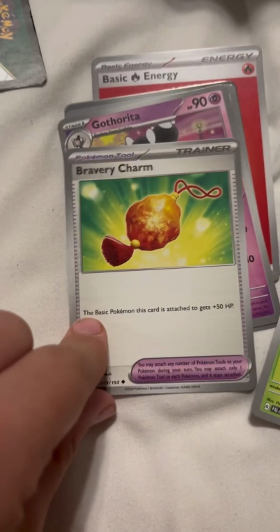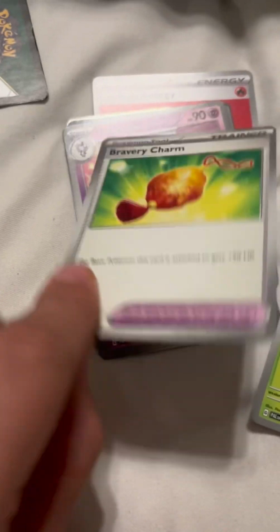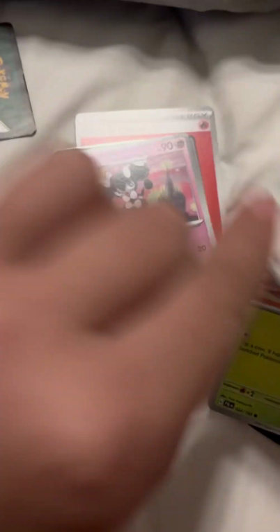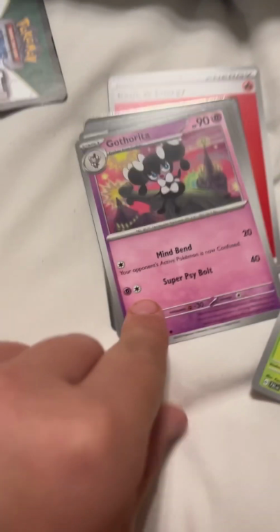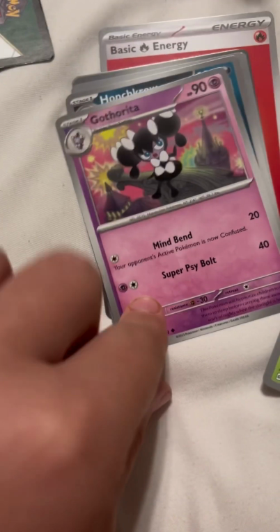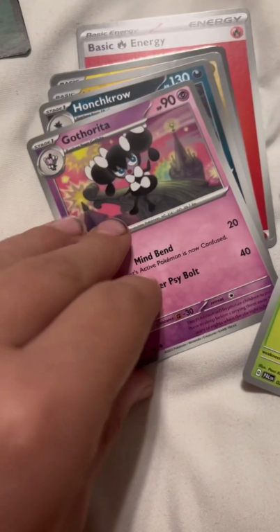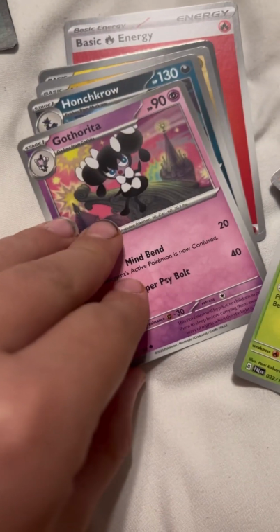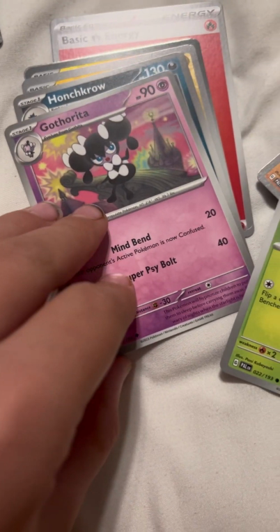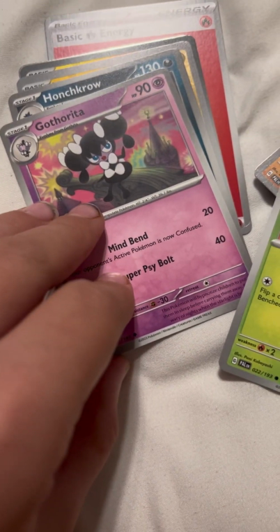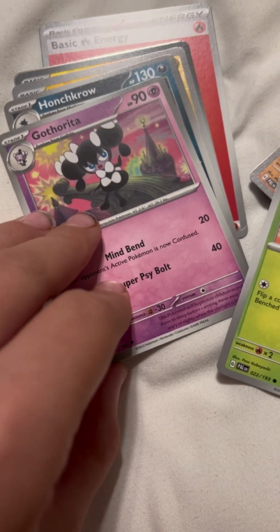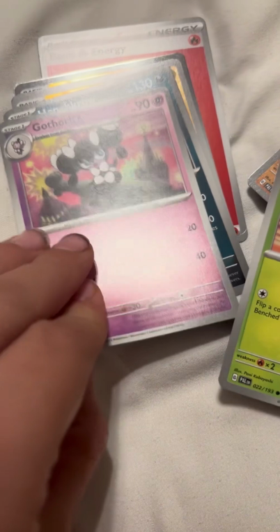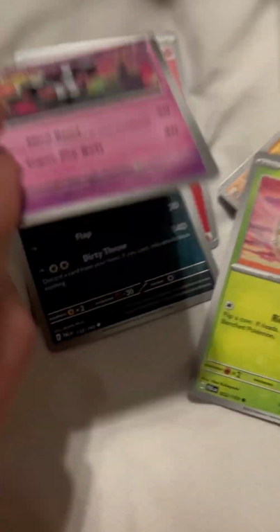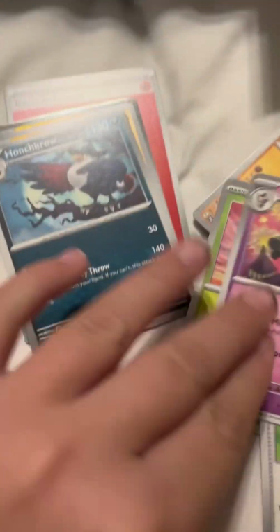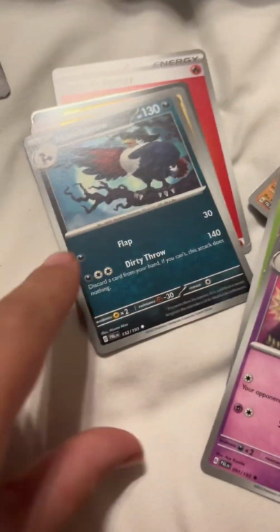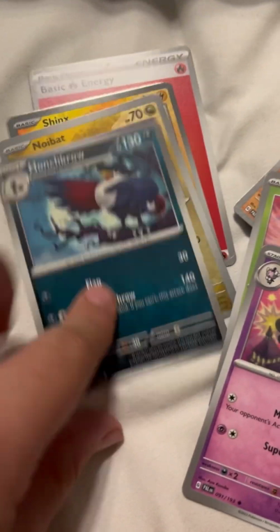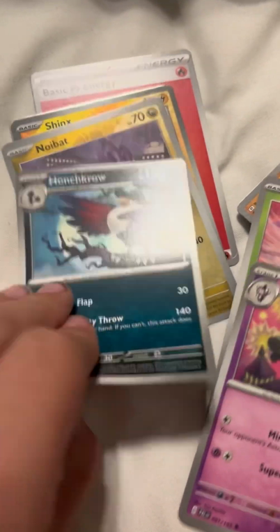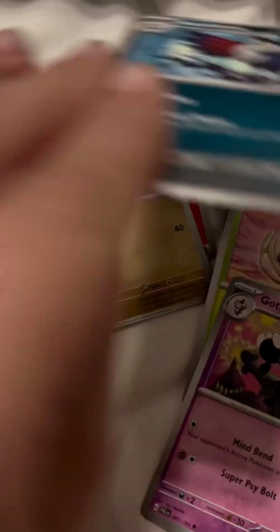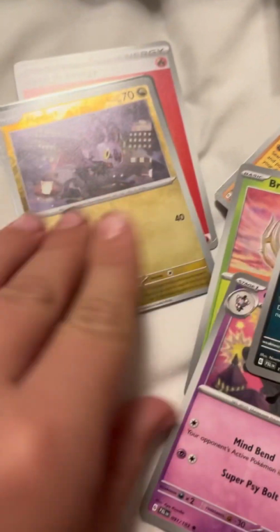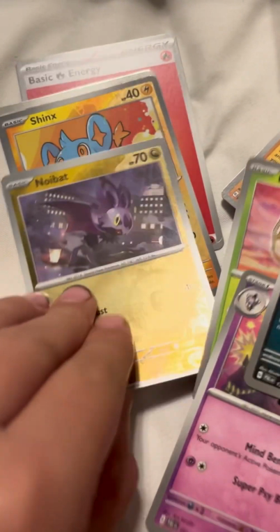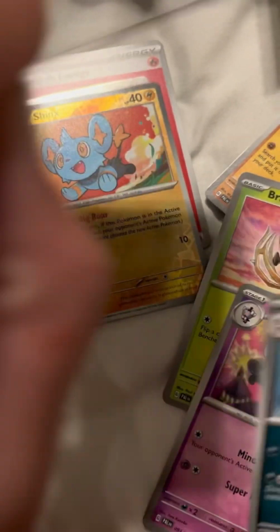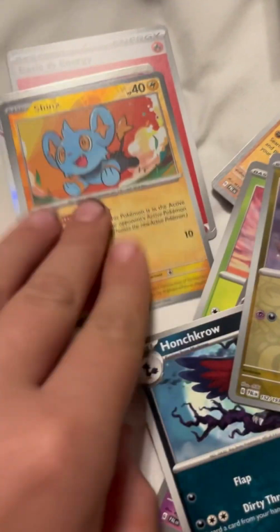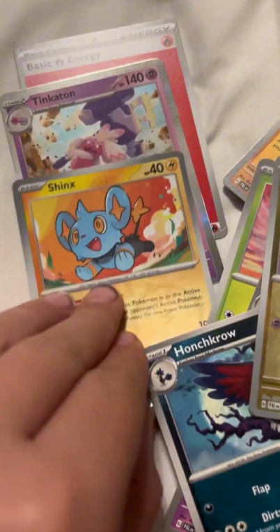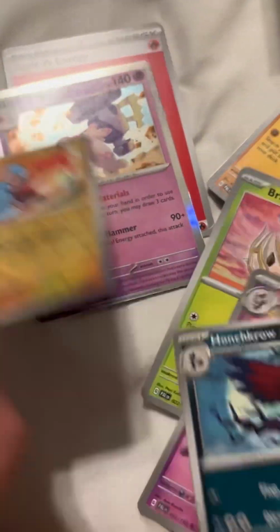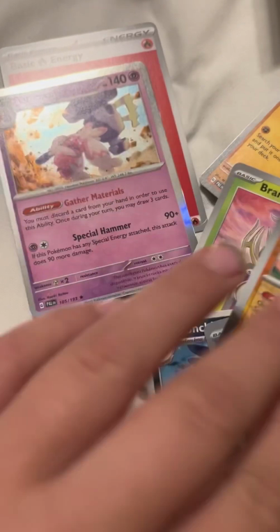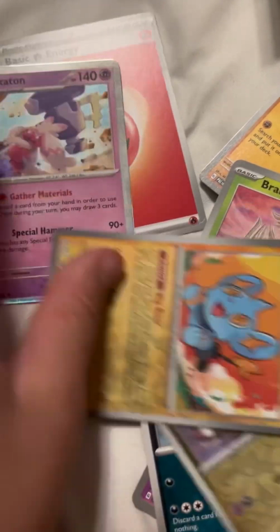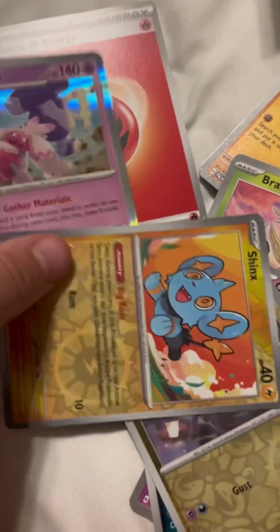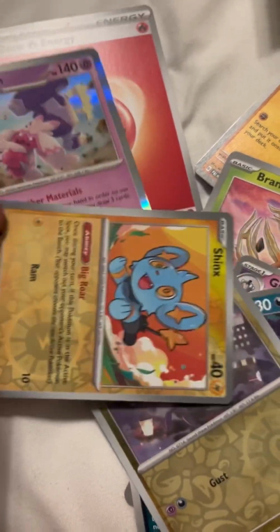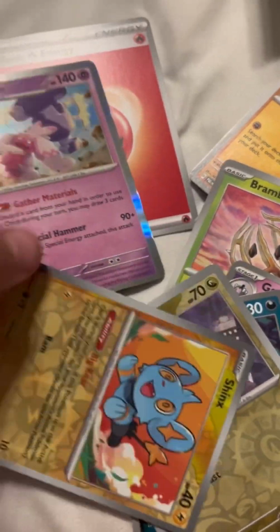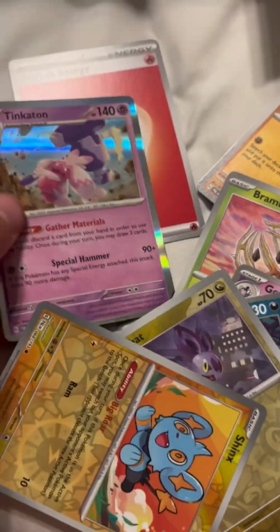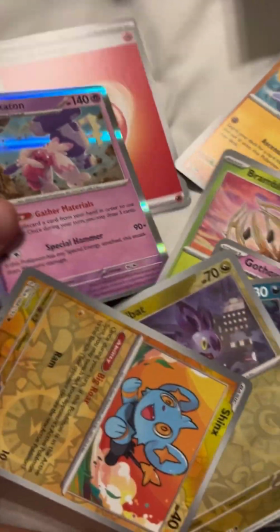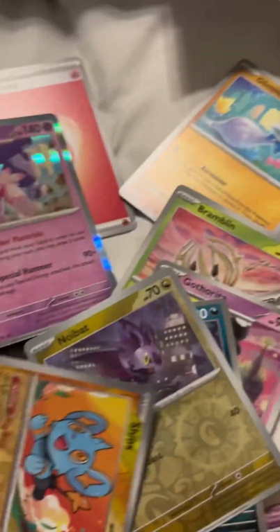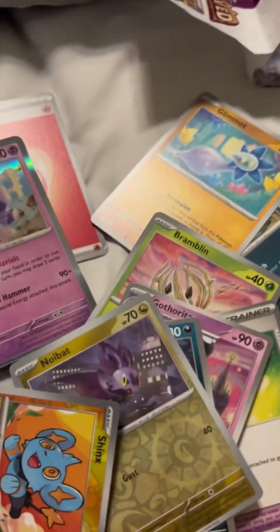Bravery Charm, Gothita, Punchcrow, Noibat, Shanks, and Tankatank - one of those normal hollows. Okay, that's the Paldea Evolved pack done.